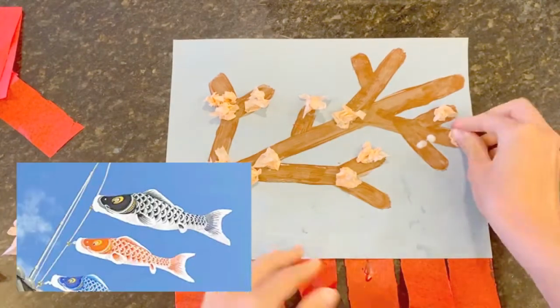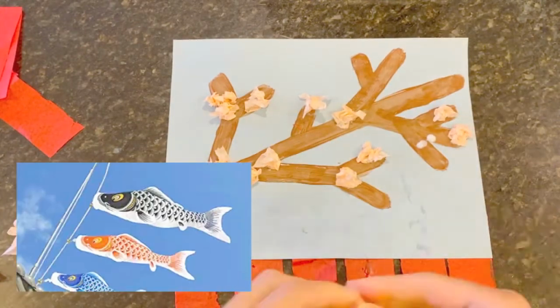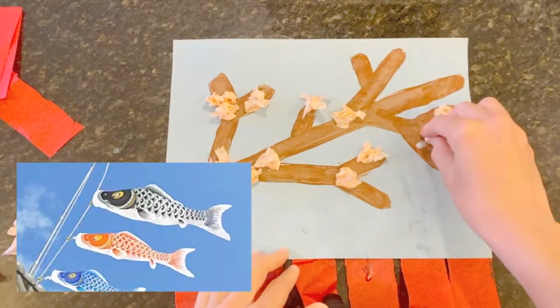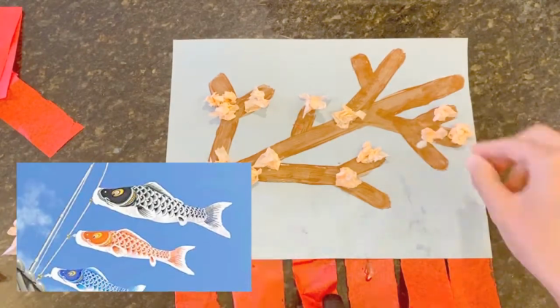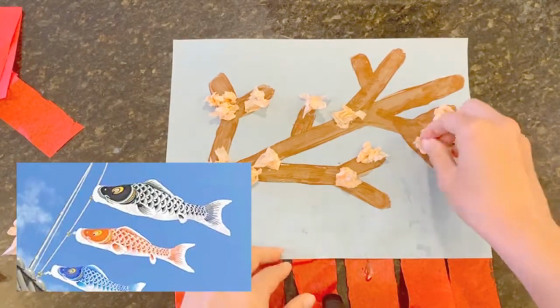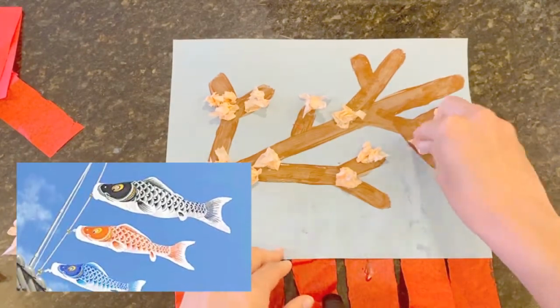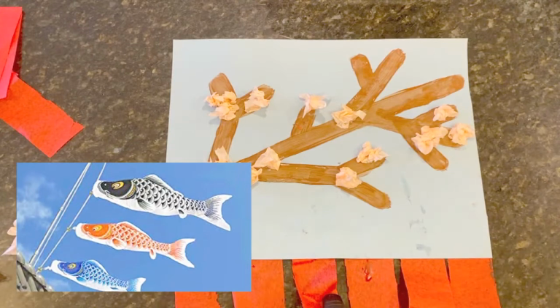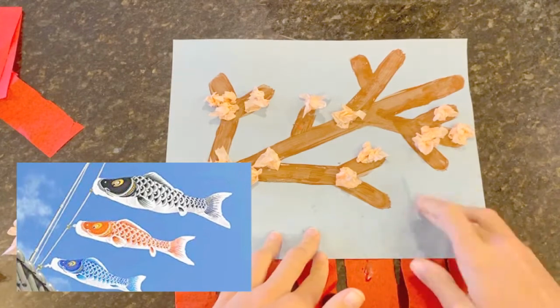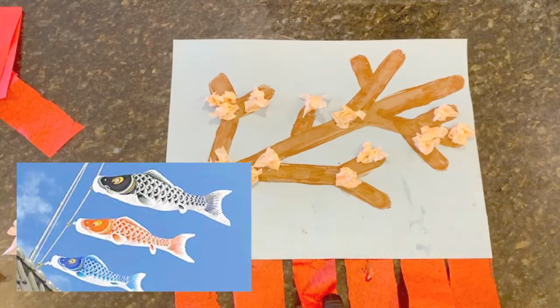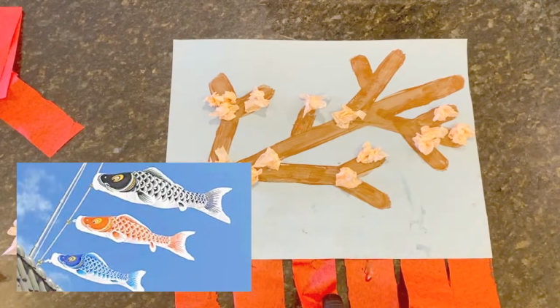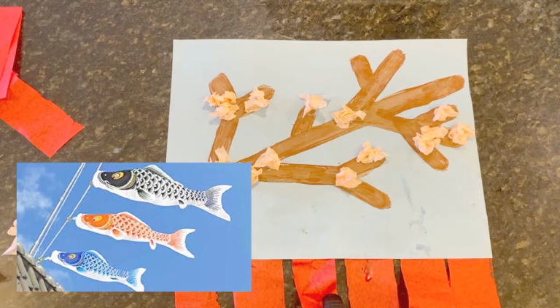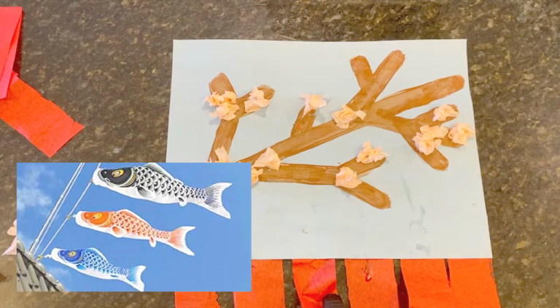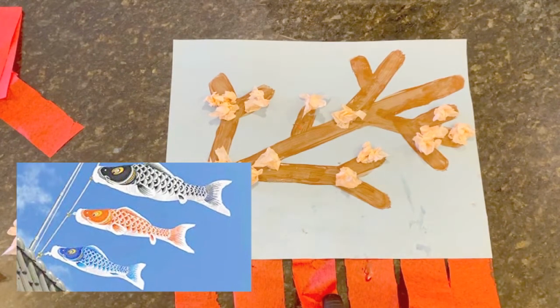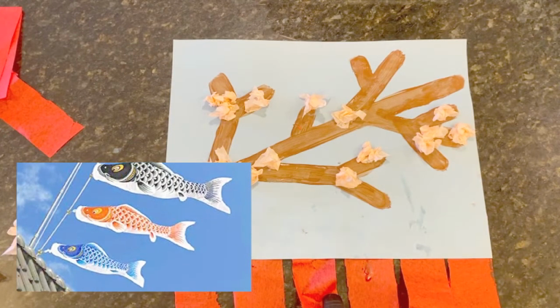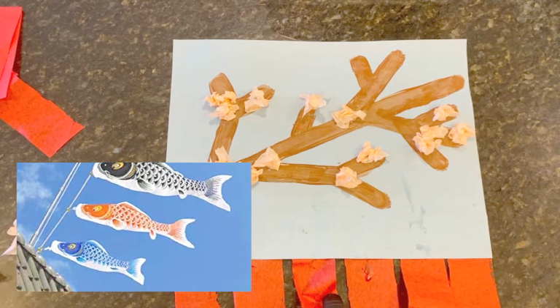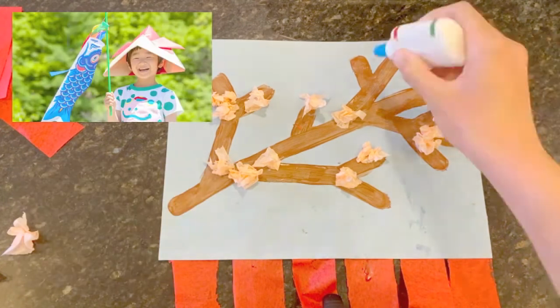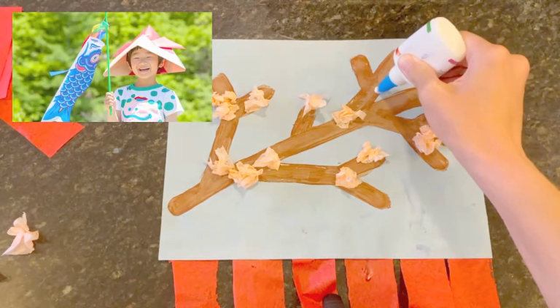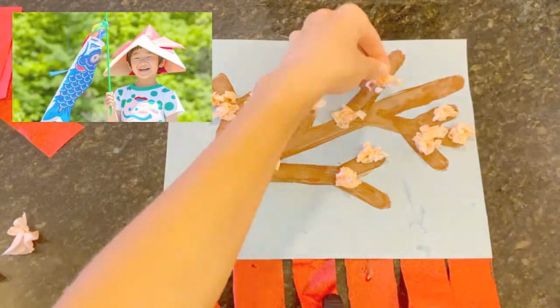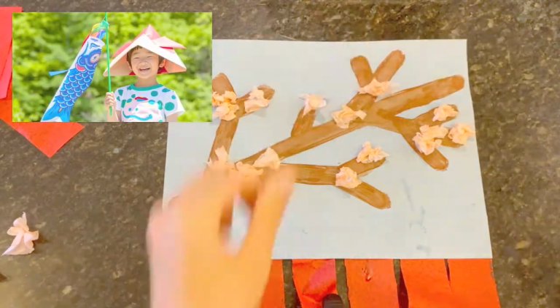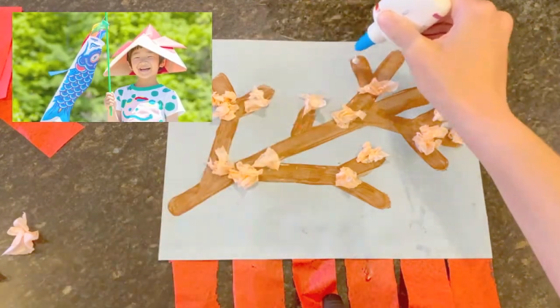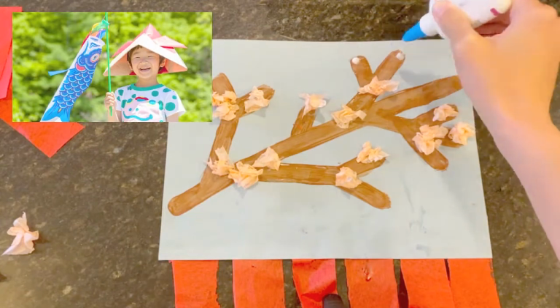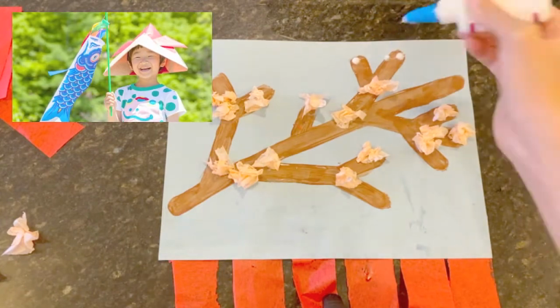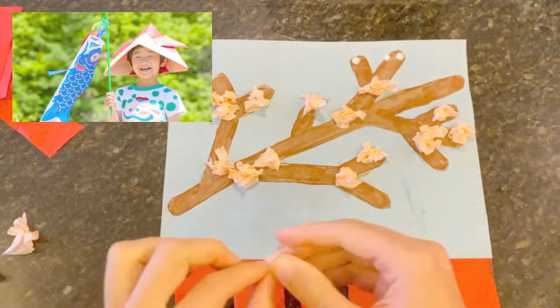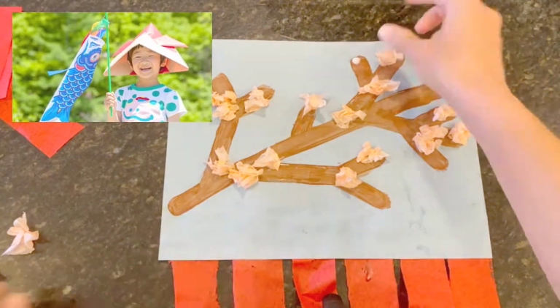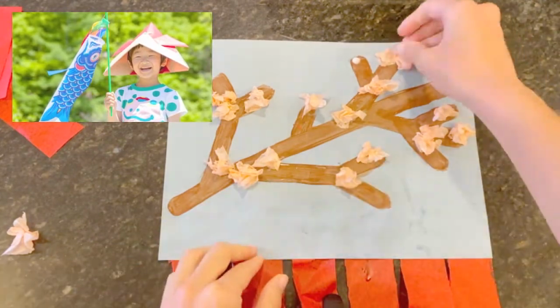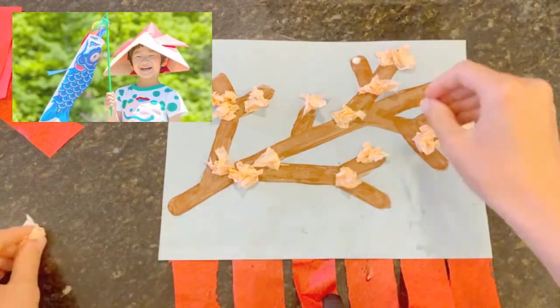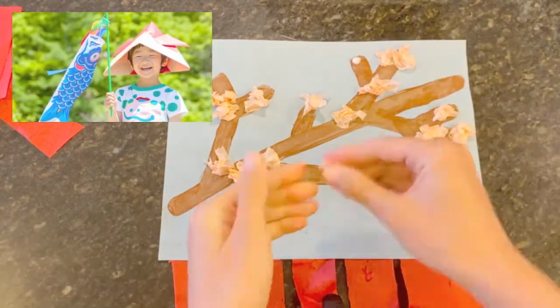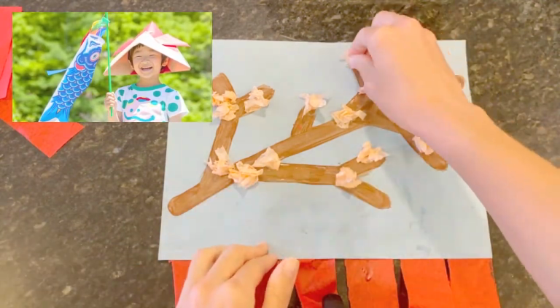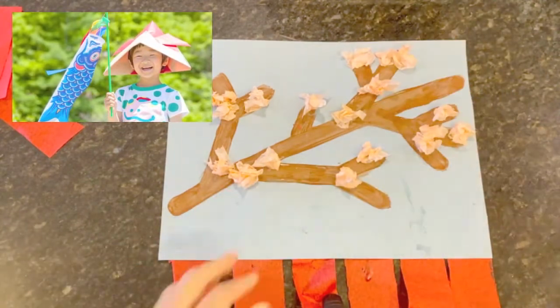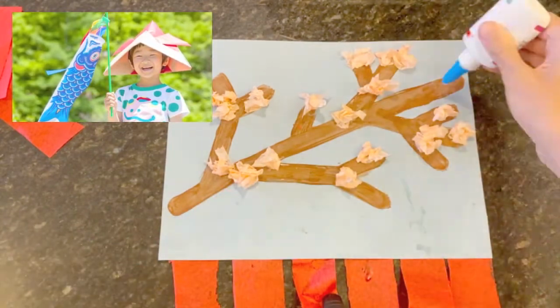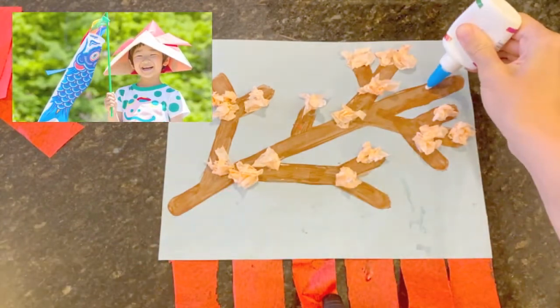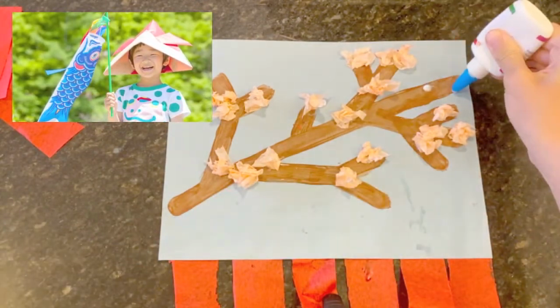Koinobori are carp-shaped windsocks traditionally flown in Japan. They celebrate a national holiday that we now call Children's Day. It's celebrated on May 5th.